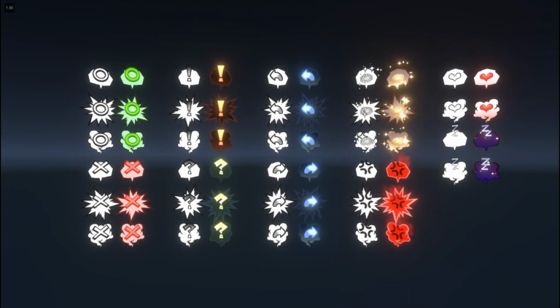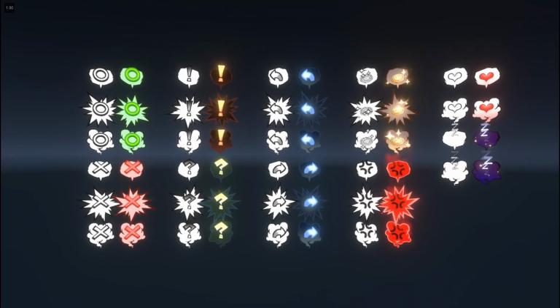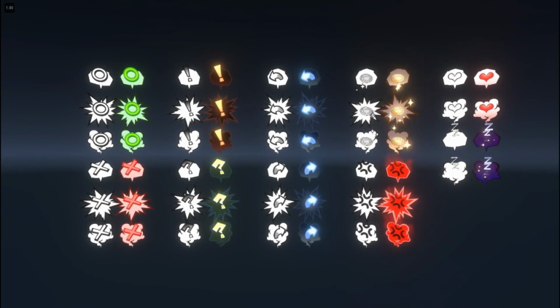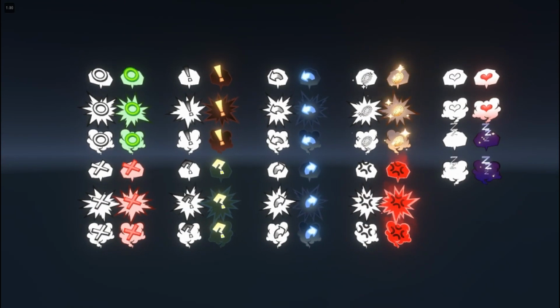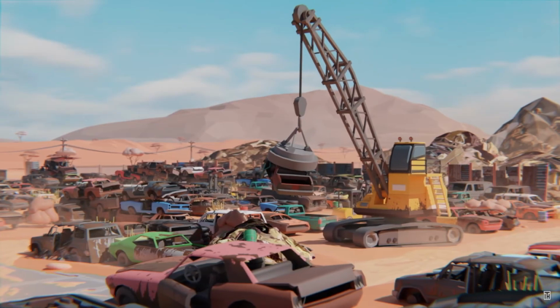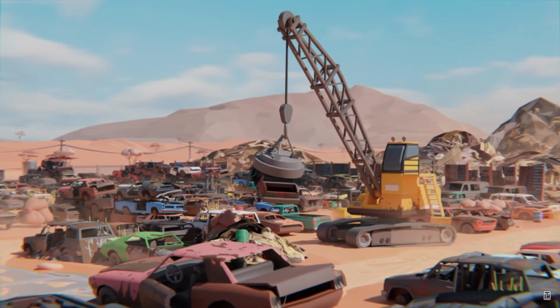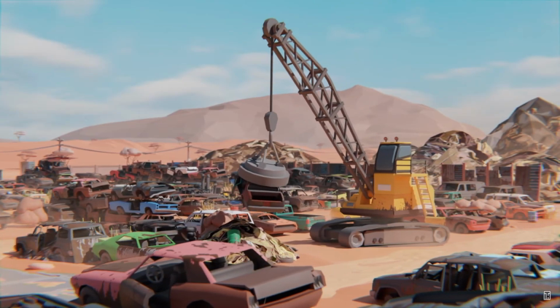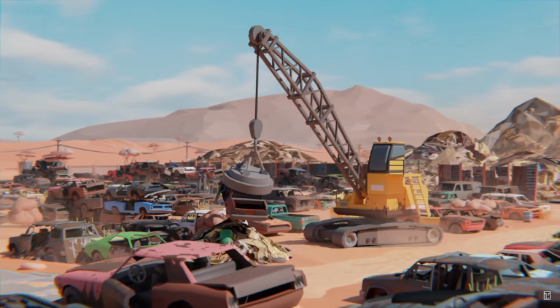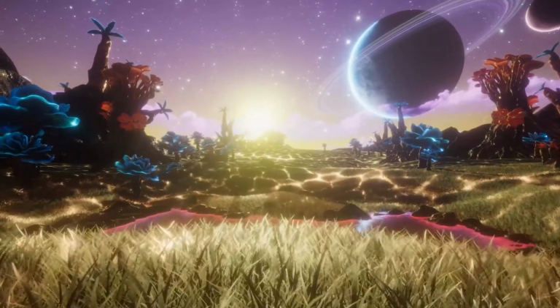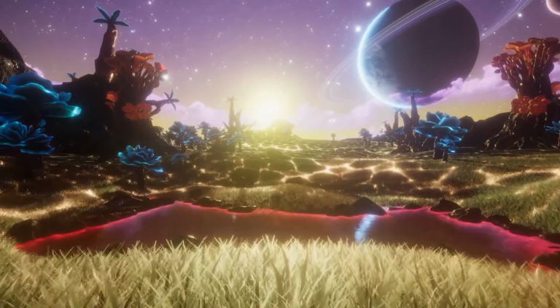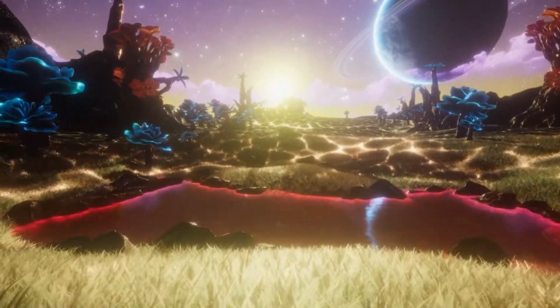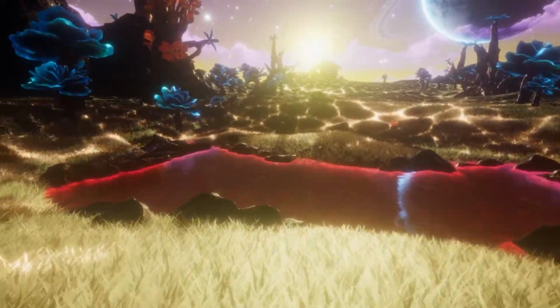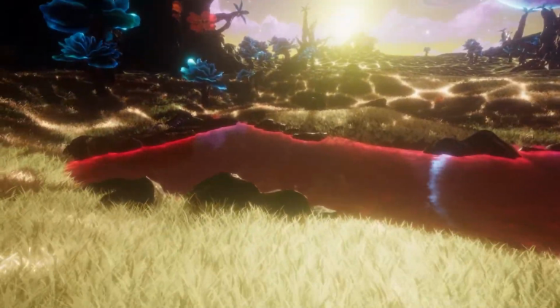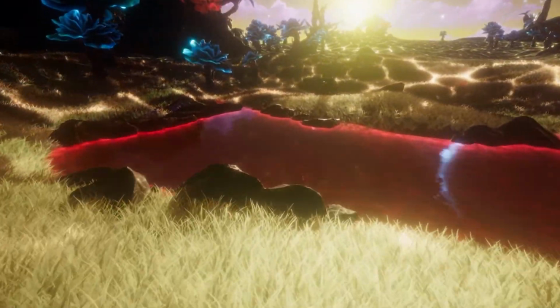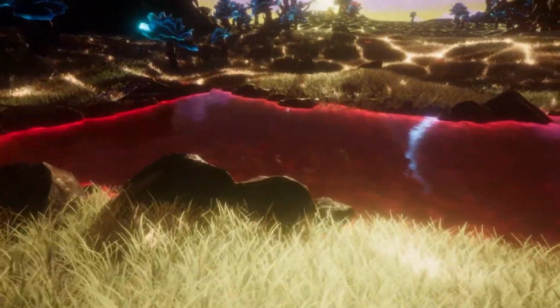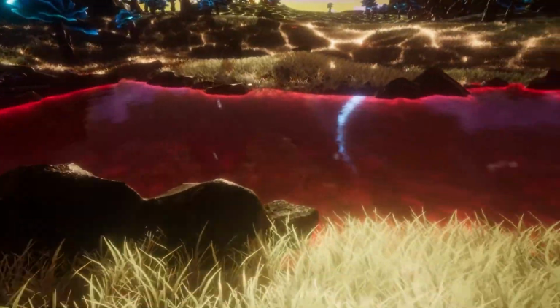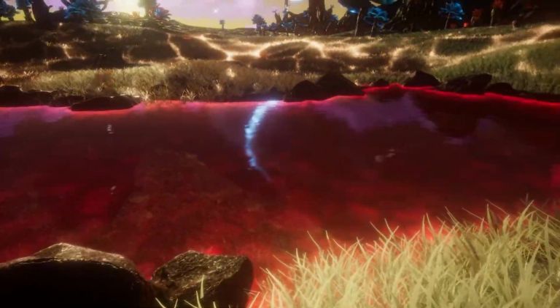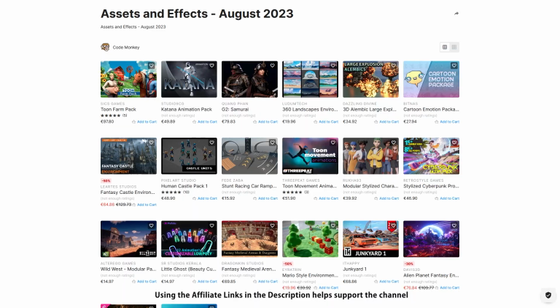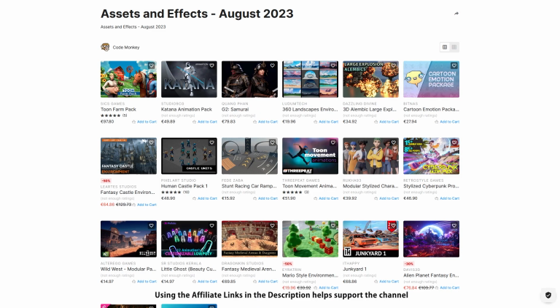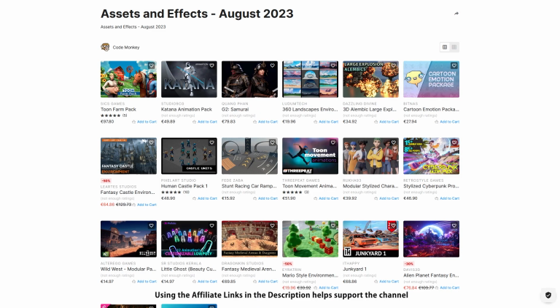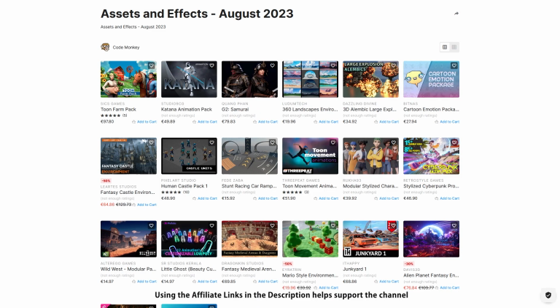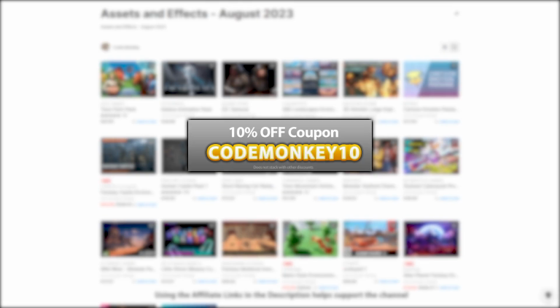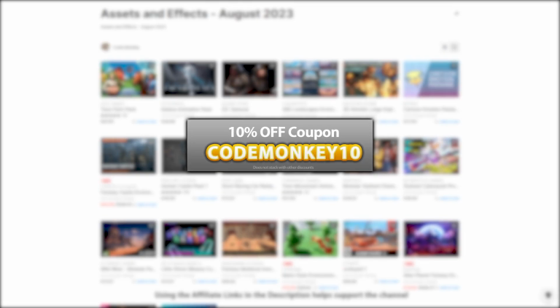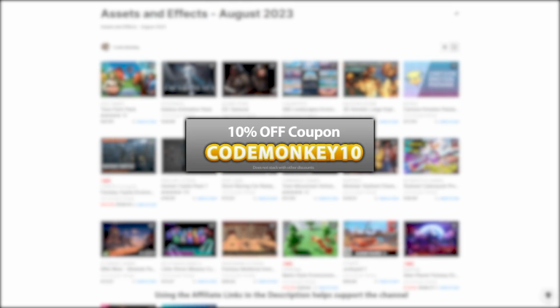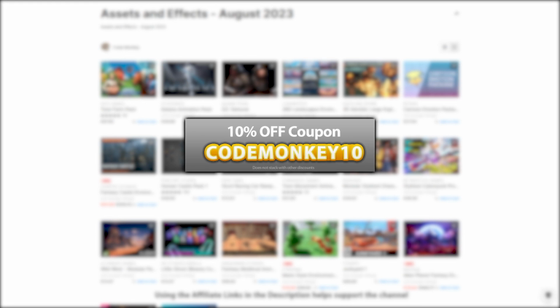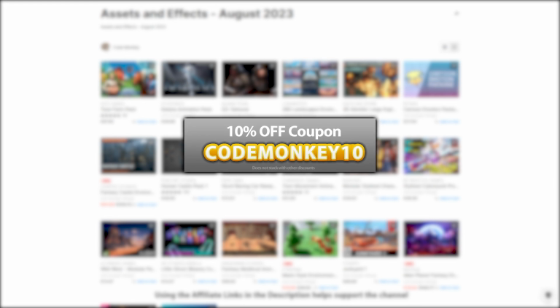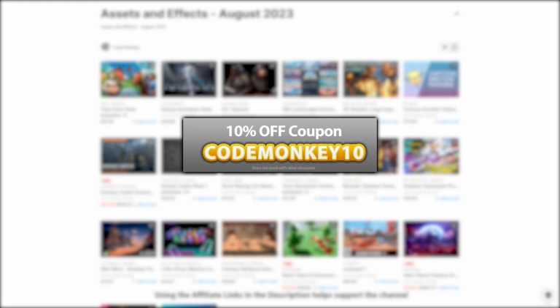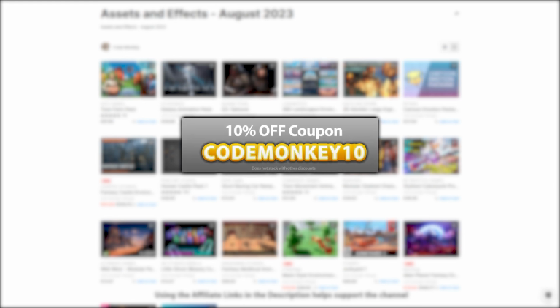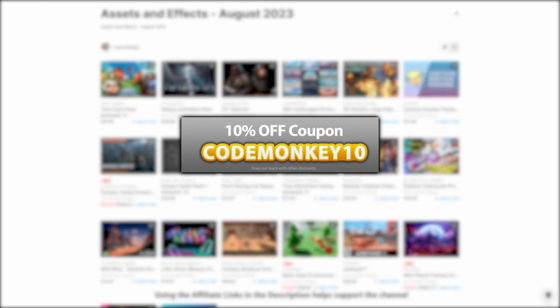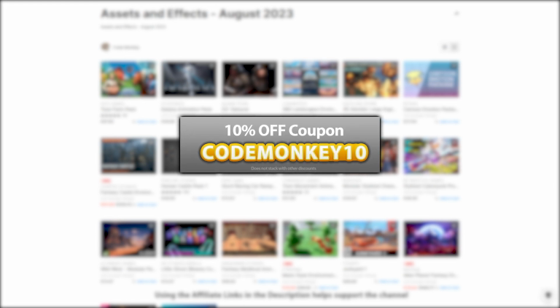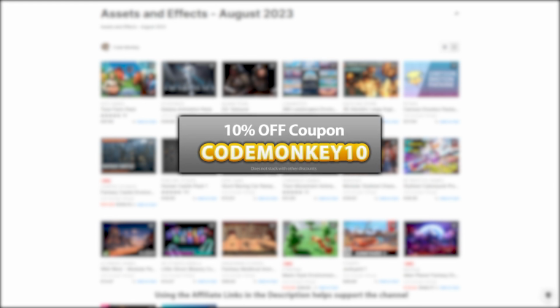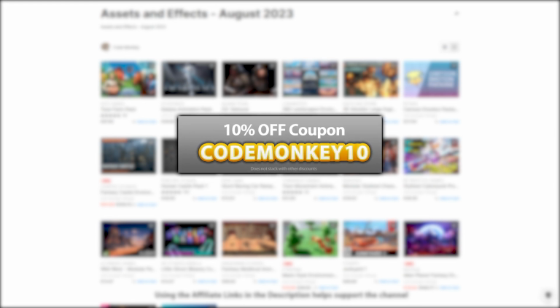This is a list of paid assets and effects. I've already made two videos covering the best free new assets and best tools and systems. As always, there are links to the assets in the description, and as a bonus you can use the coupon CODEMONKEY10 to get 10% off your order.